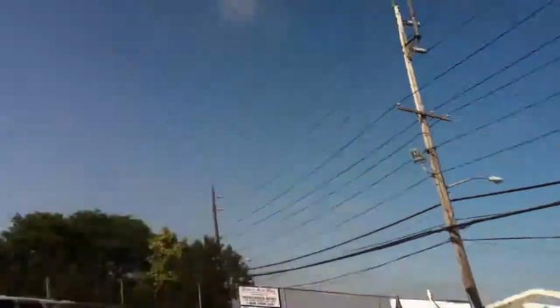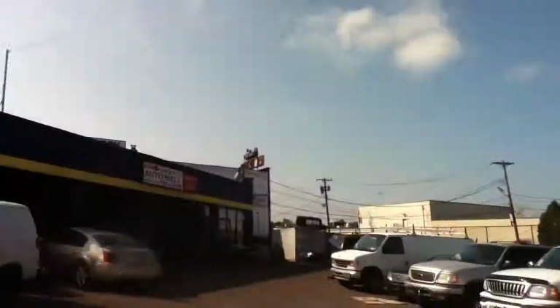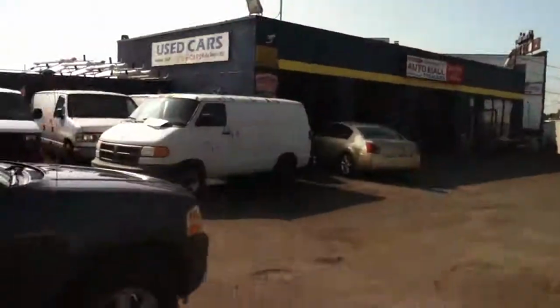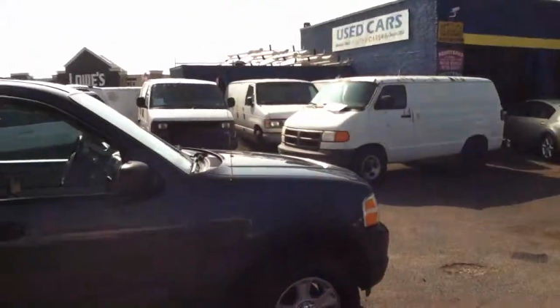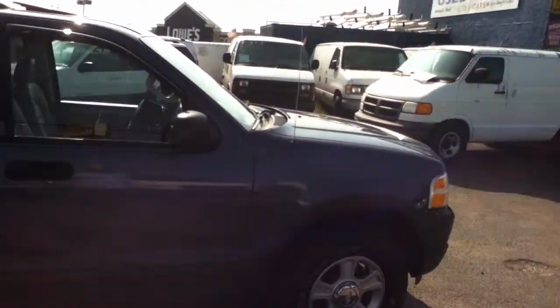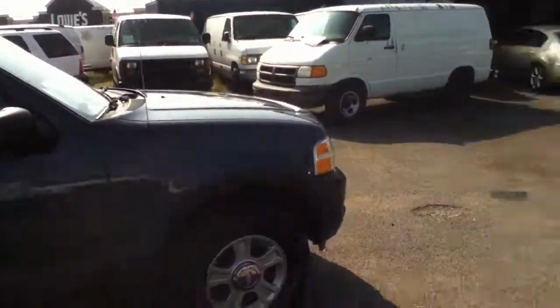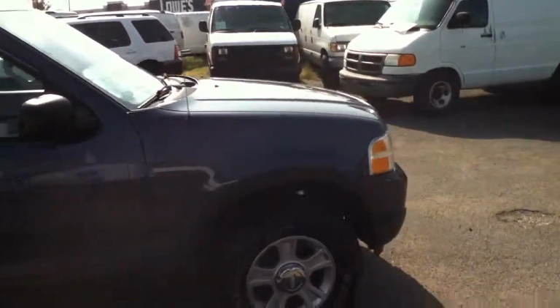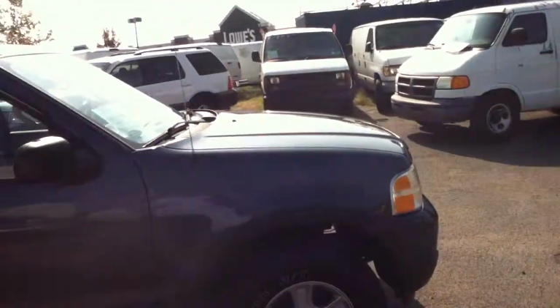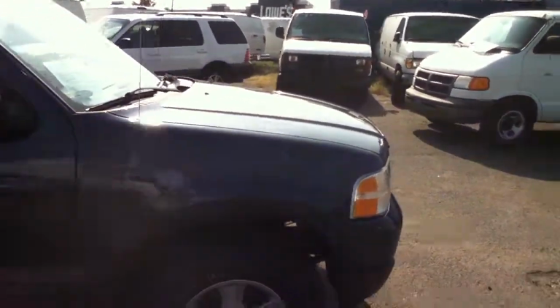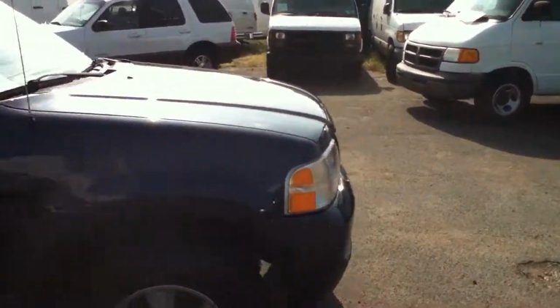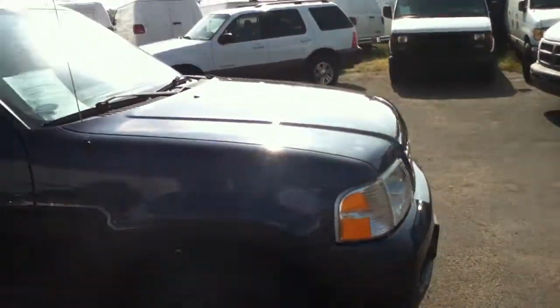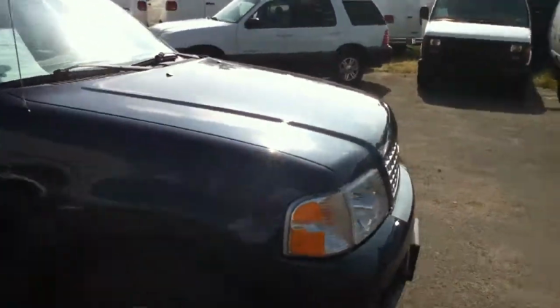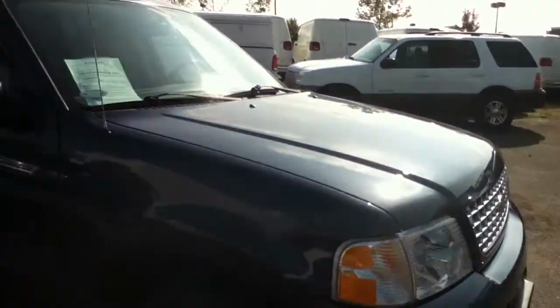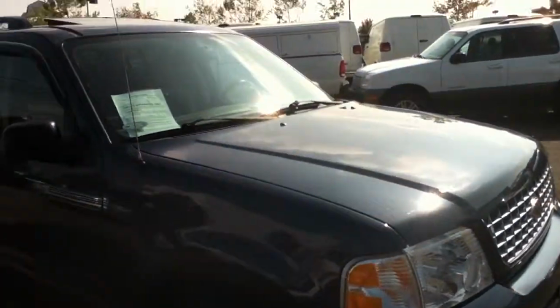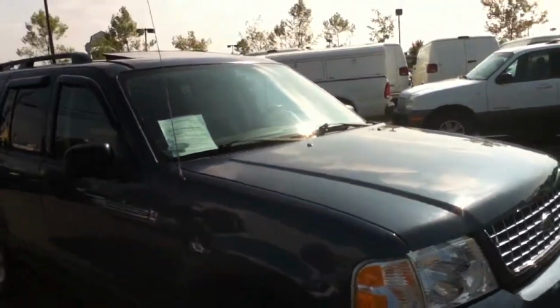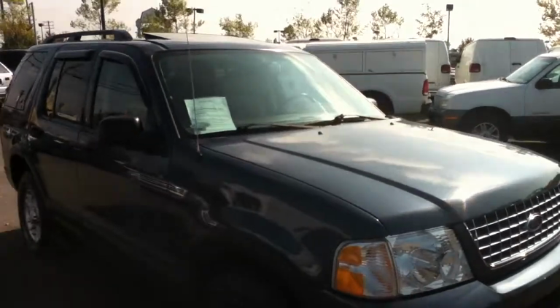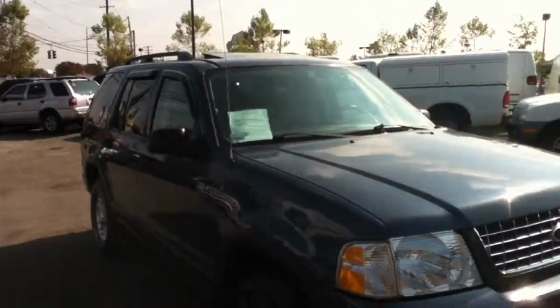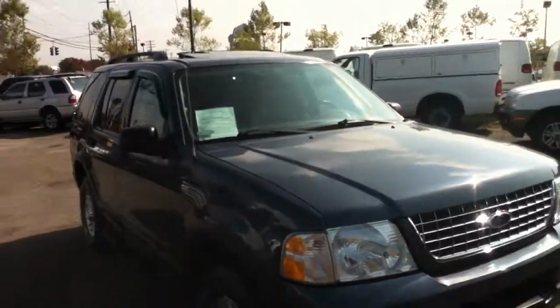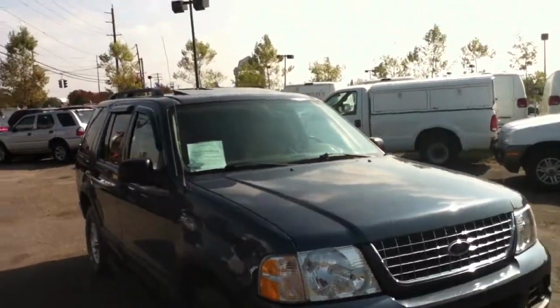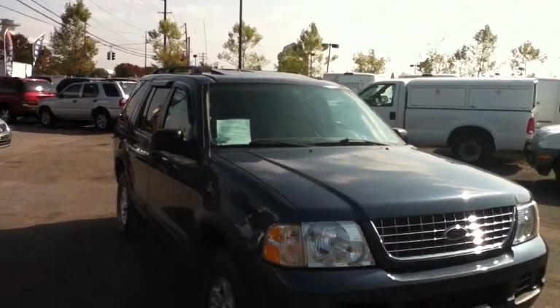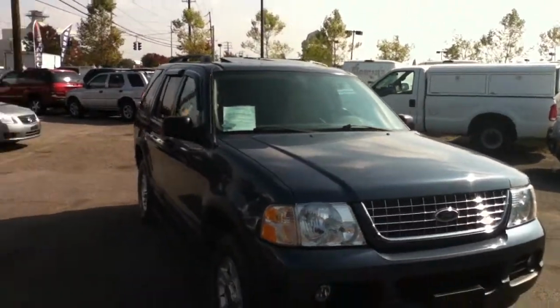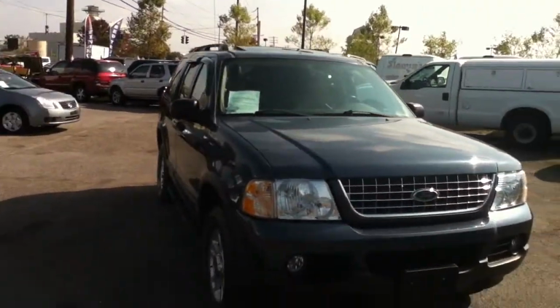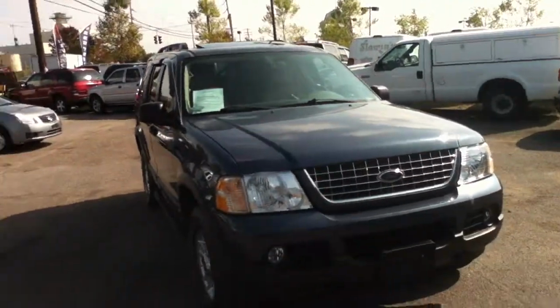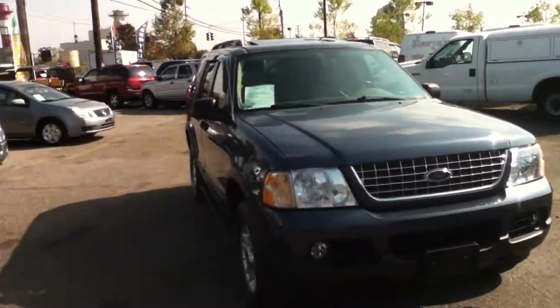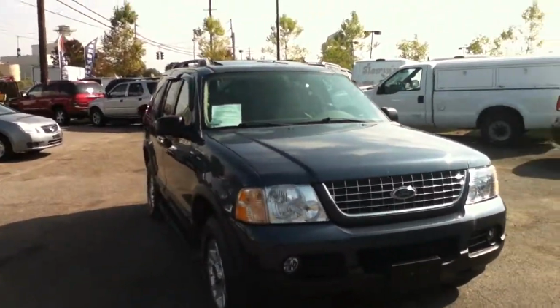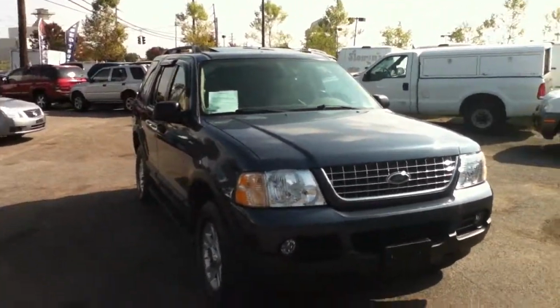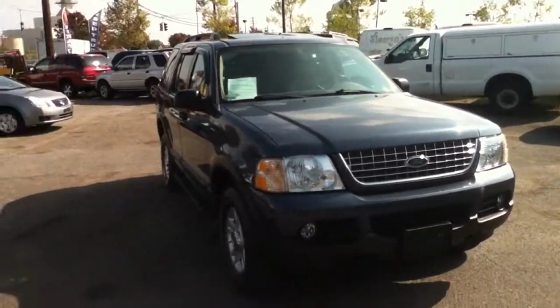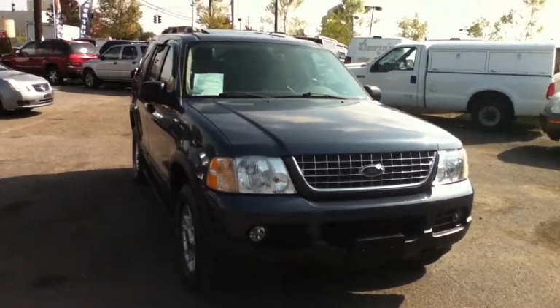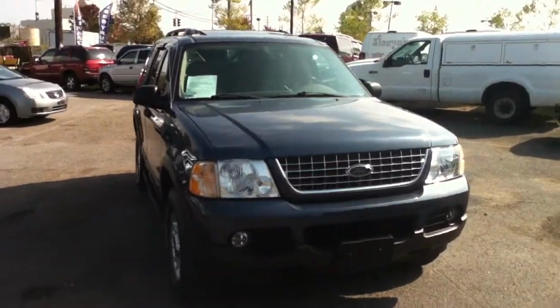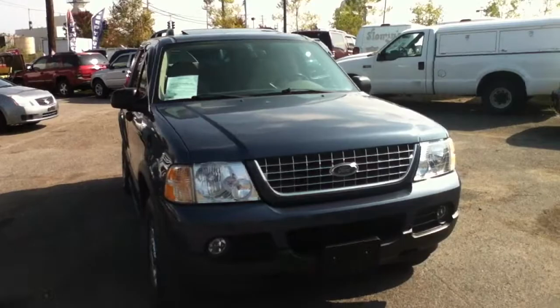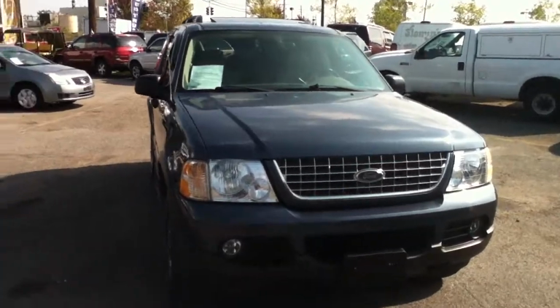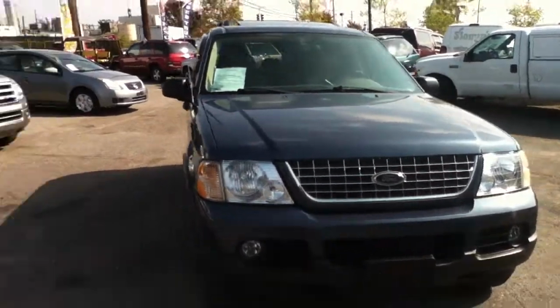Good afternoon ladies and gentlemen, this is Anthony from Best Way, 516-755-2277, 870 South Broadway, Hicksville, New York.